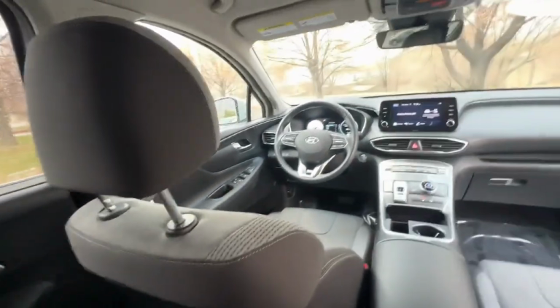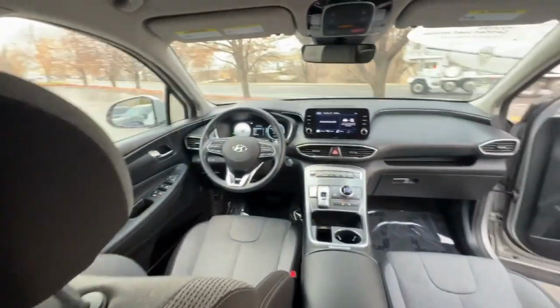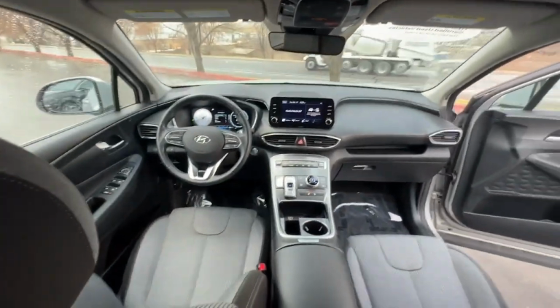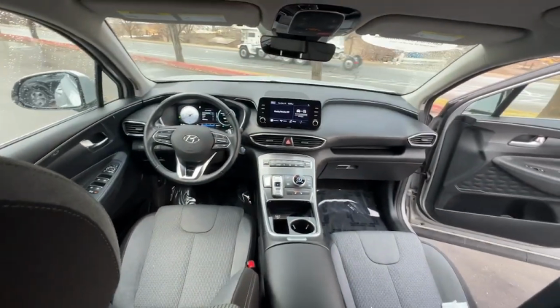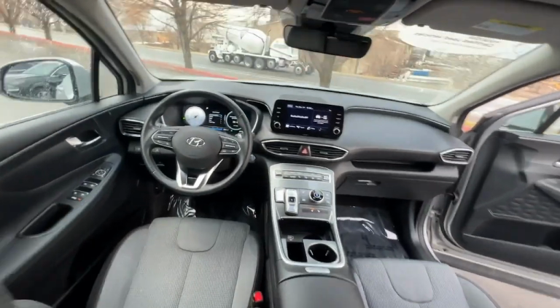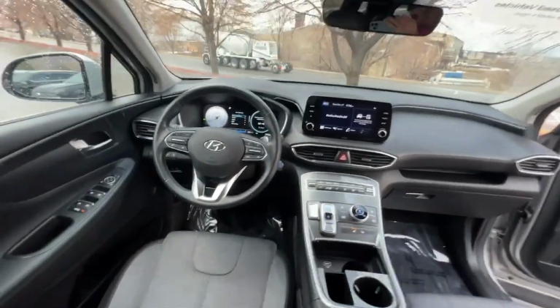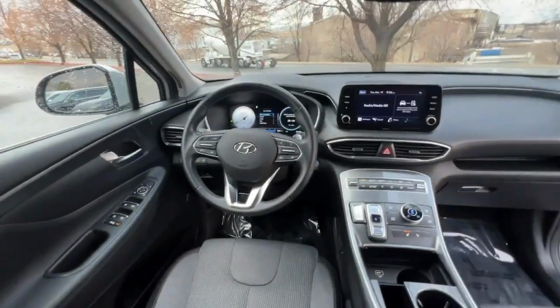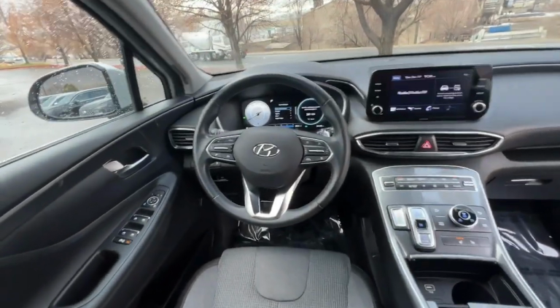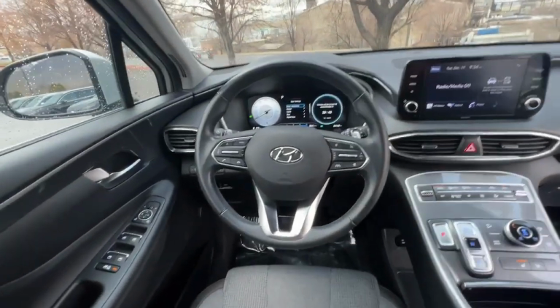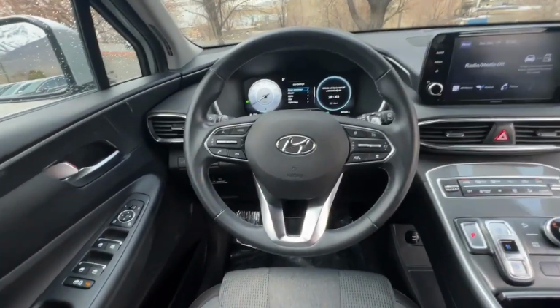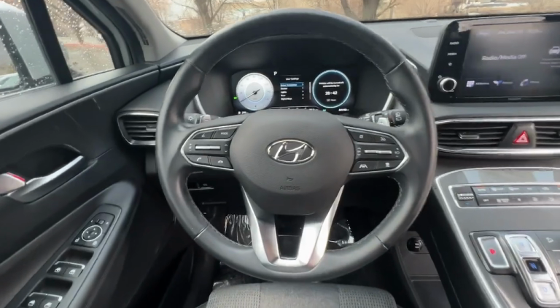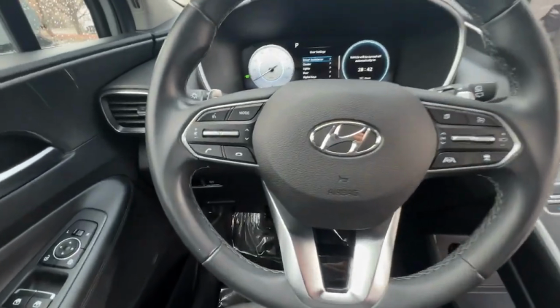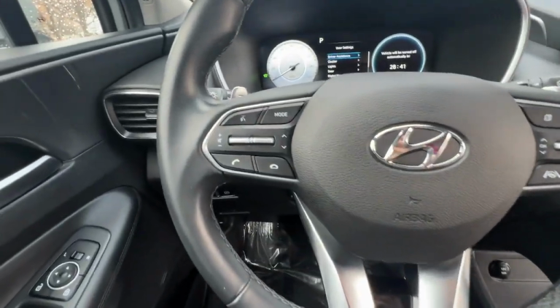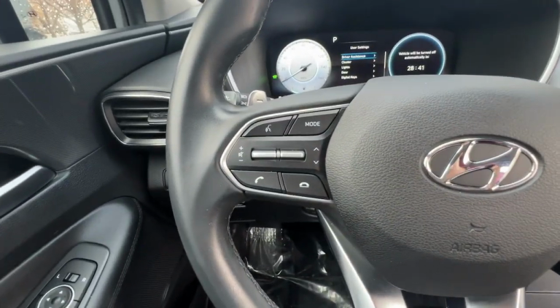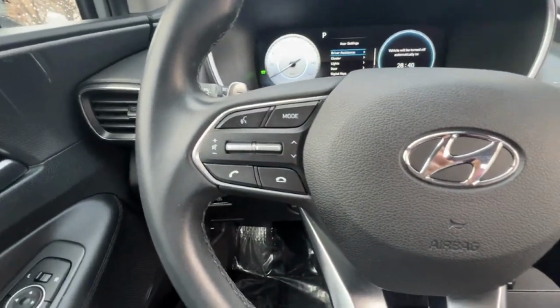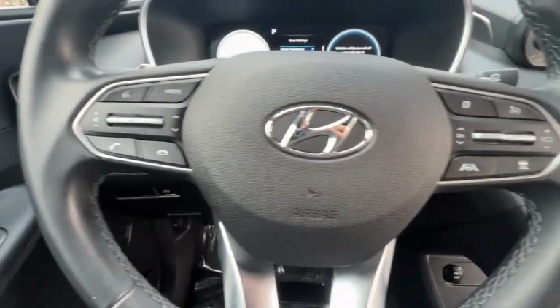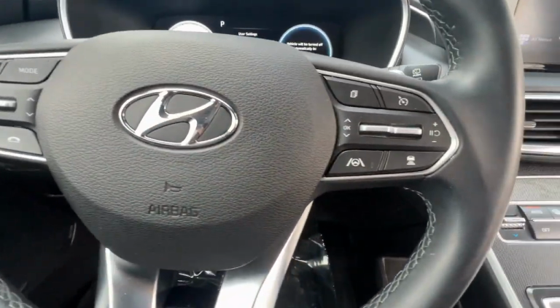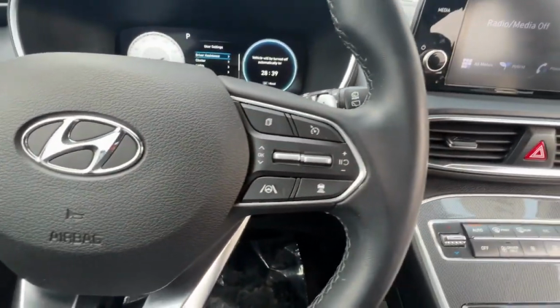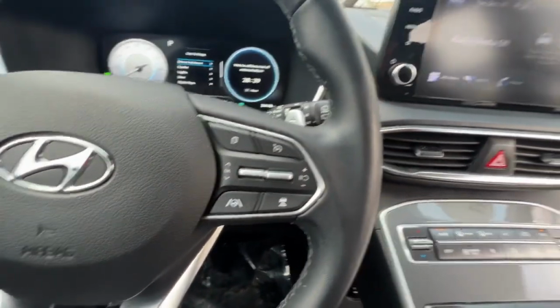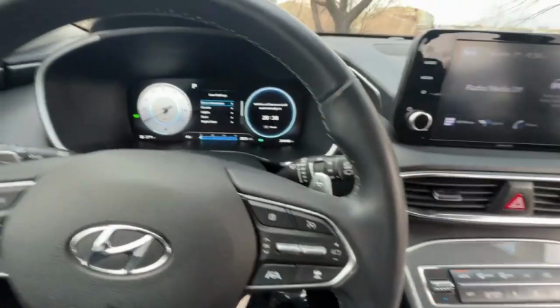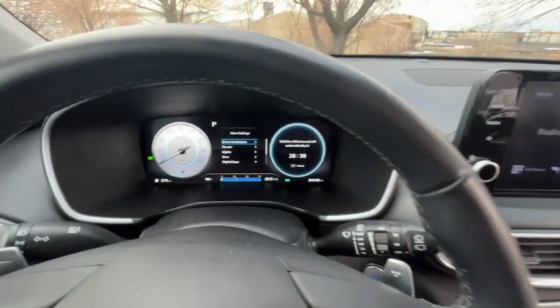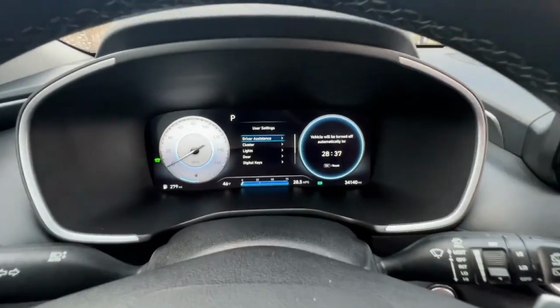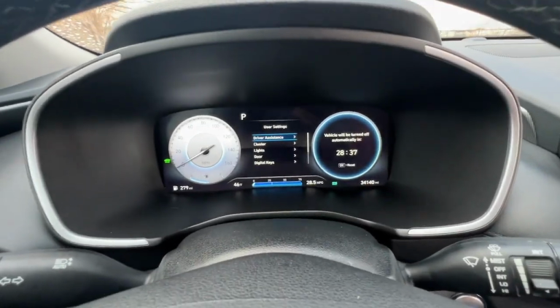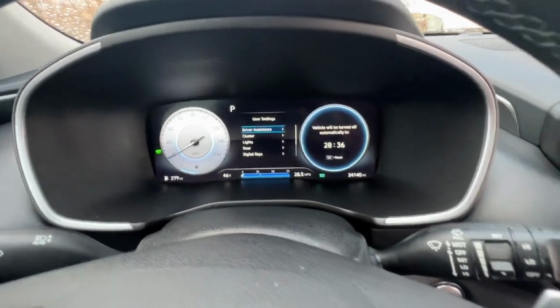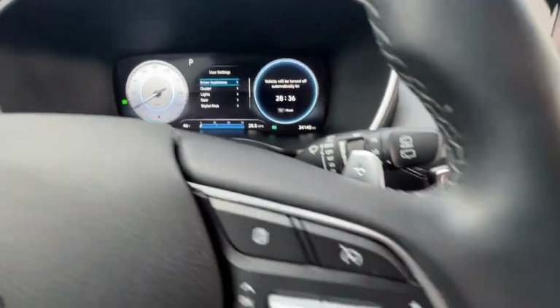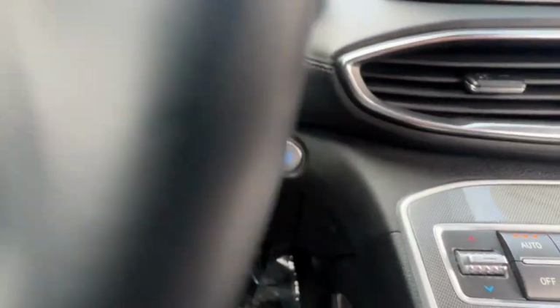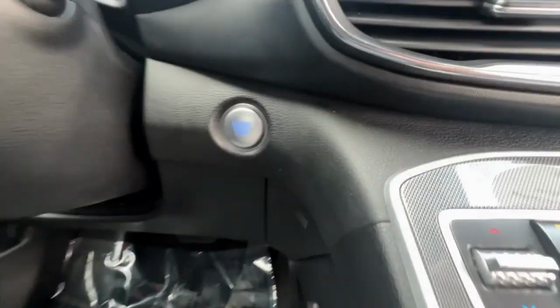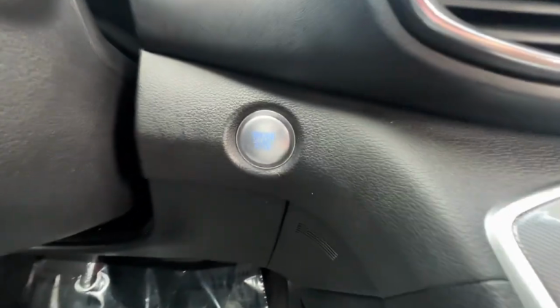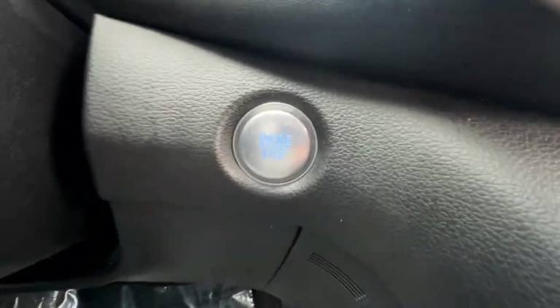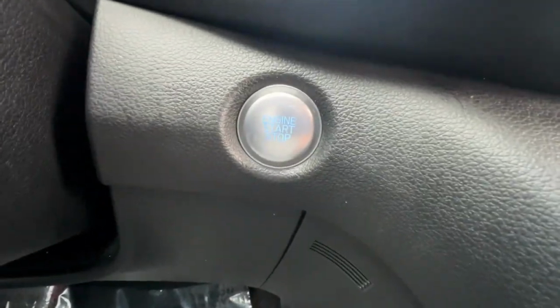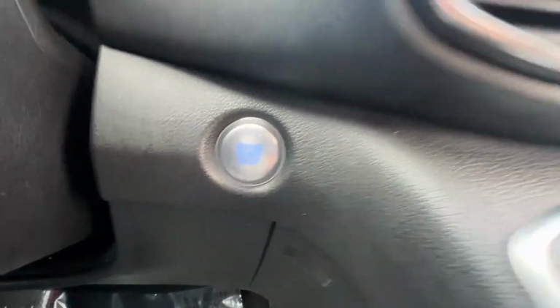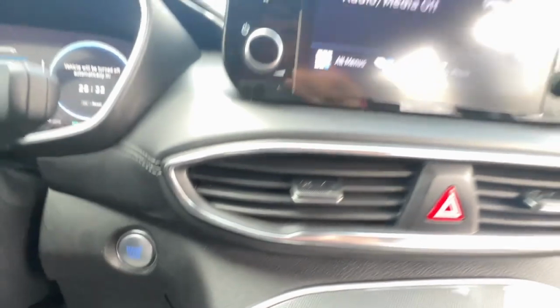Apple CarPlay and/or Android Auto, keyless entry, power lift gate, heated mirrors, satellite radio, backup camera, steering wheel audio controls, aluminum wheels, heated front seat, electronic stability control.